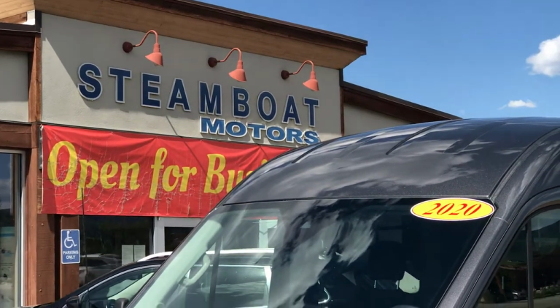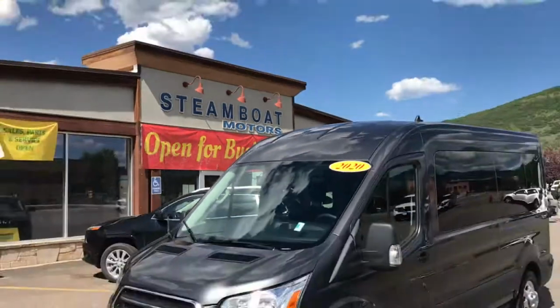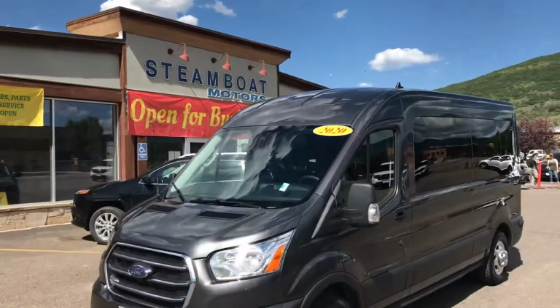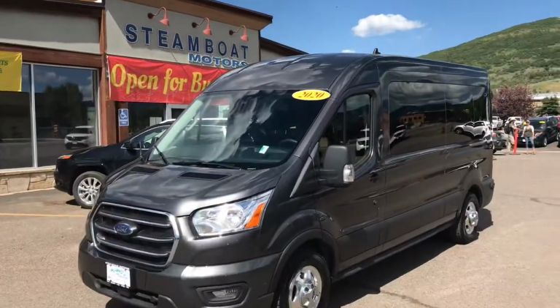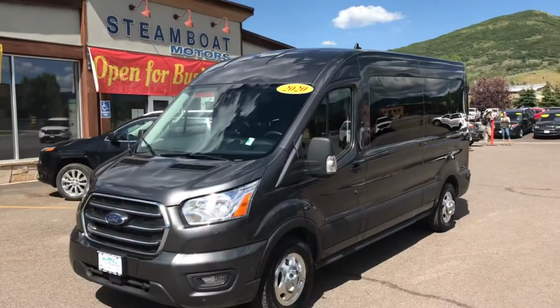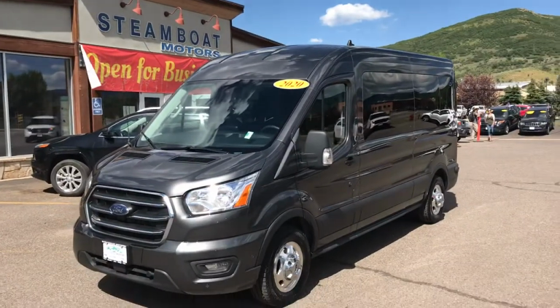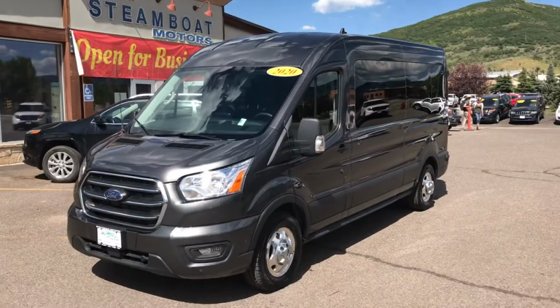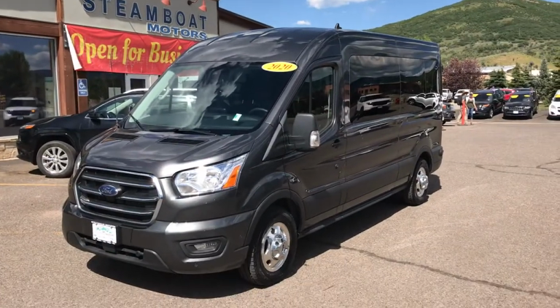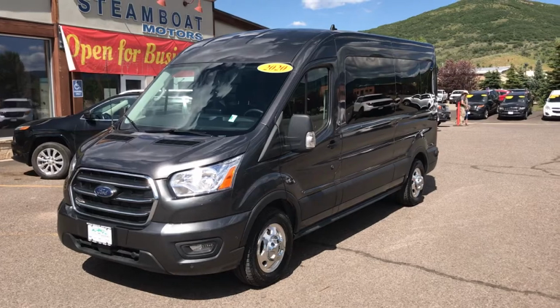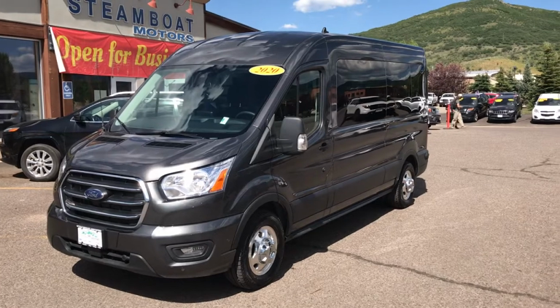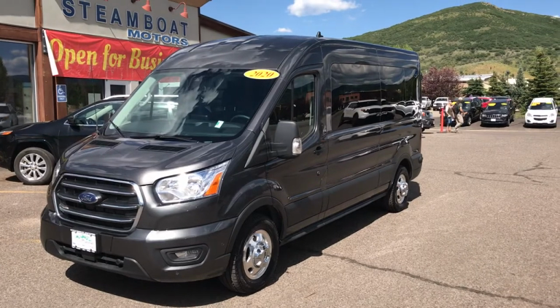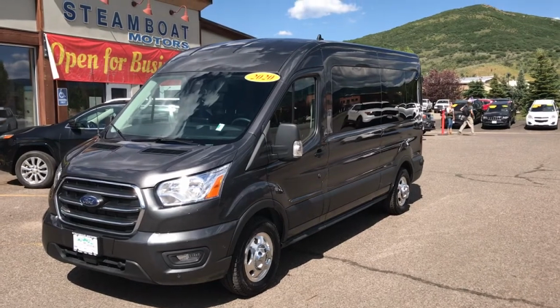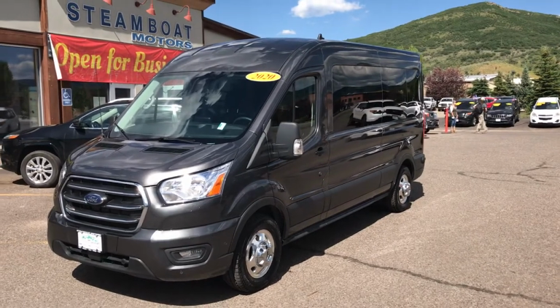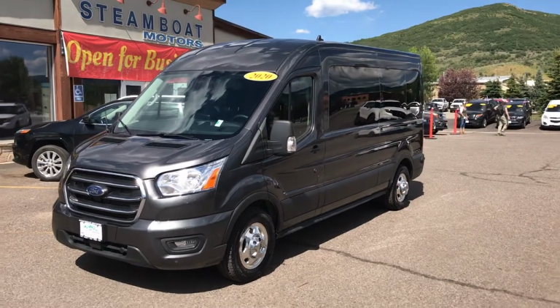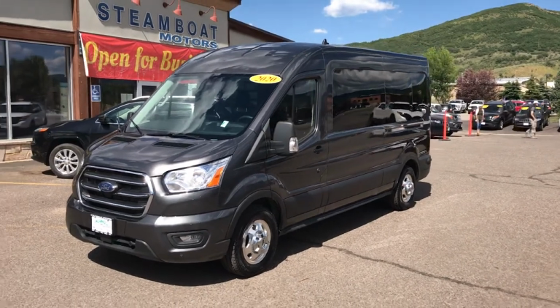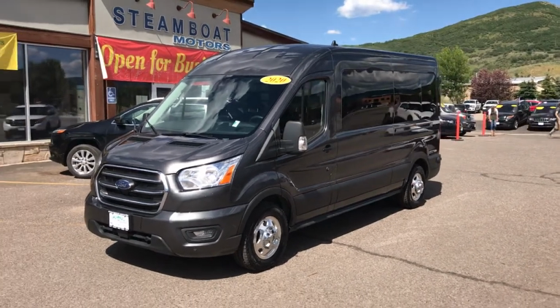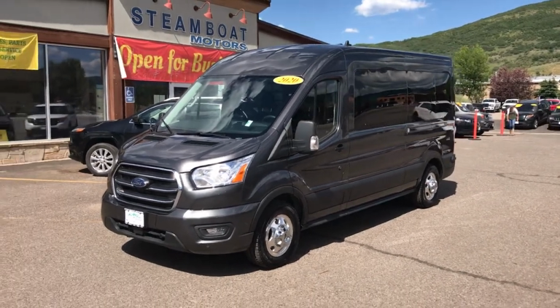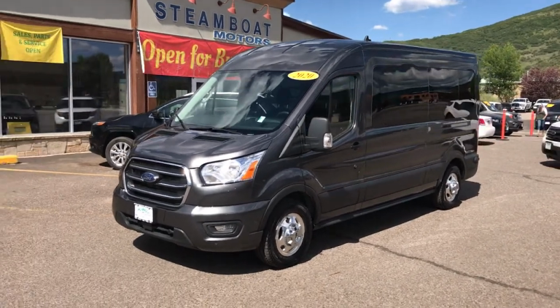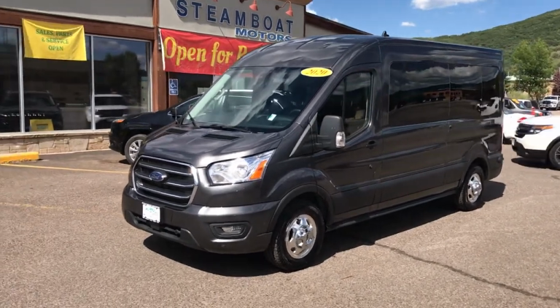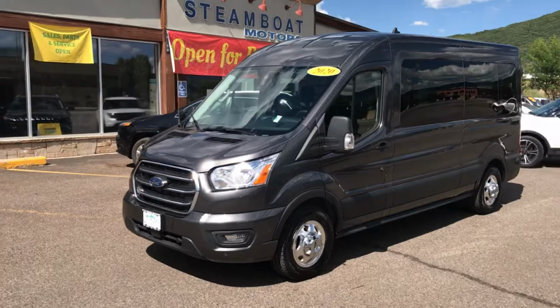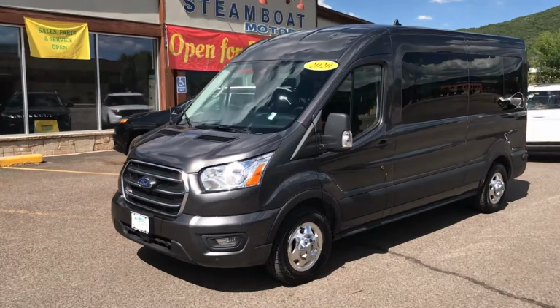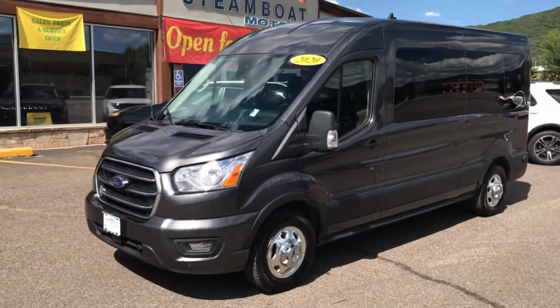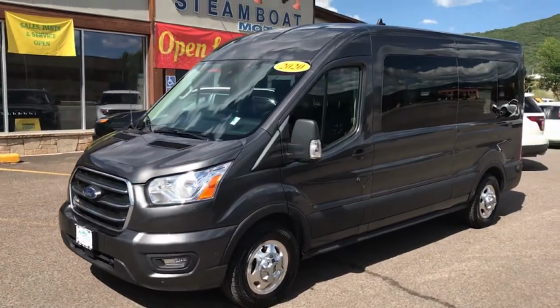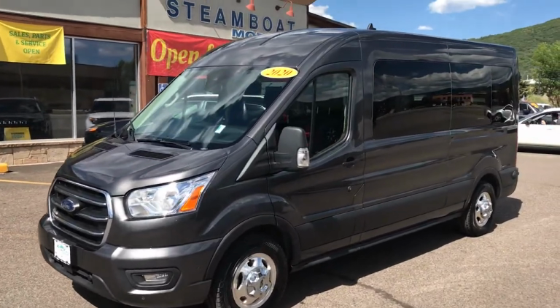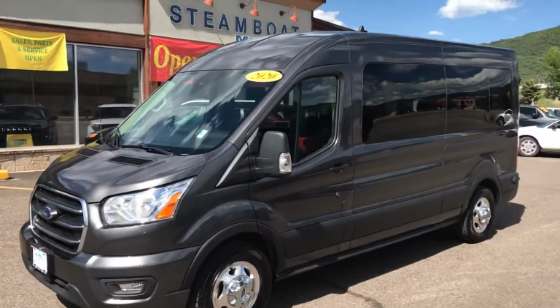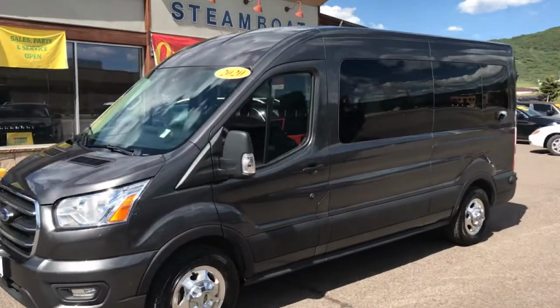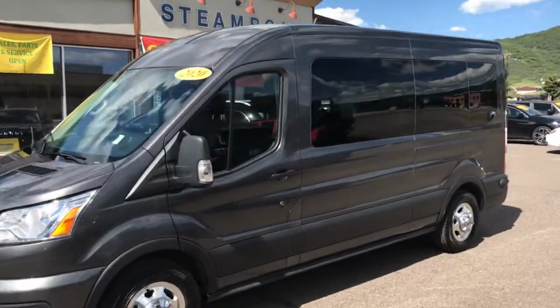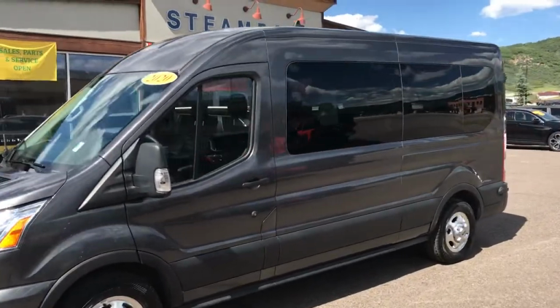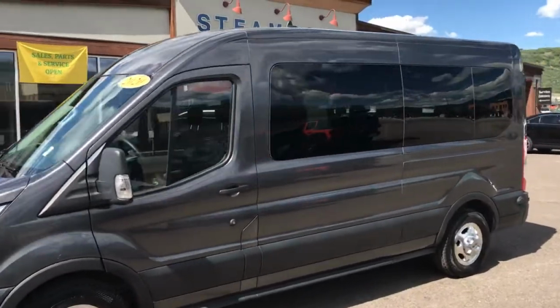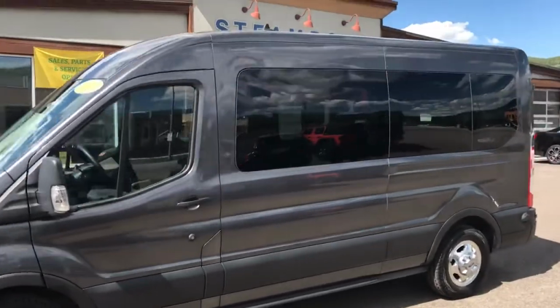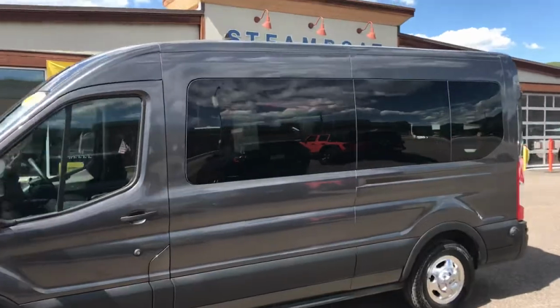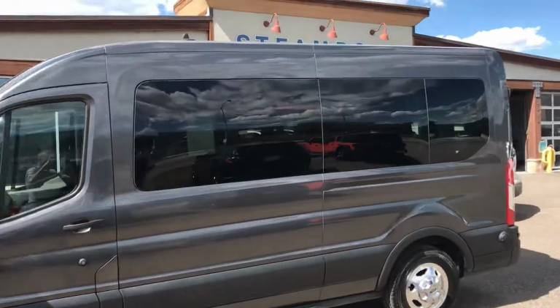Hey guys, Robert here at Steamboat Motors. I just want to reach out and share this exciting 2020 Ford Transit T350. We just took this one in — it's a 12-passenger vehicle, low mileage, and it is a peach.